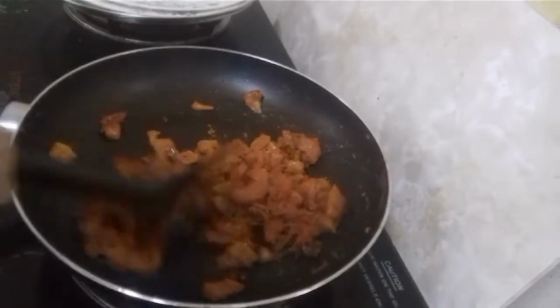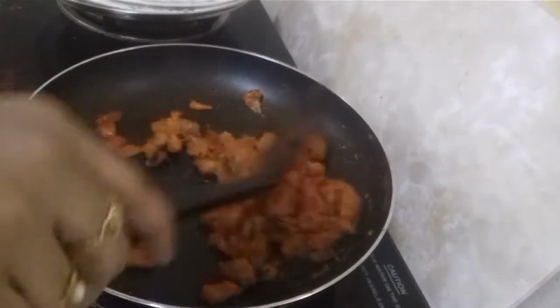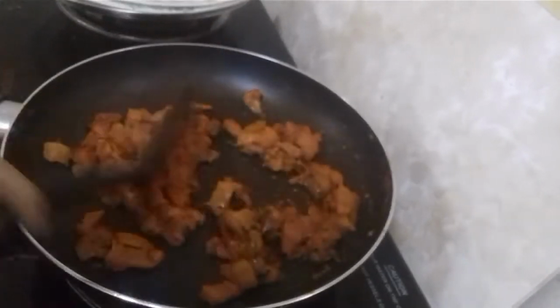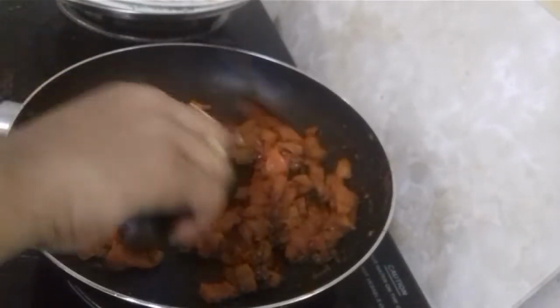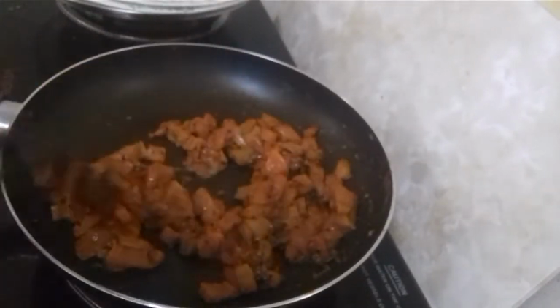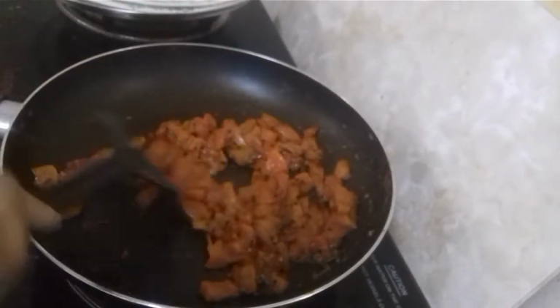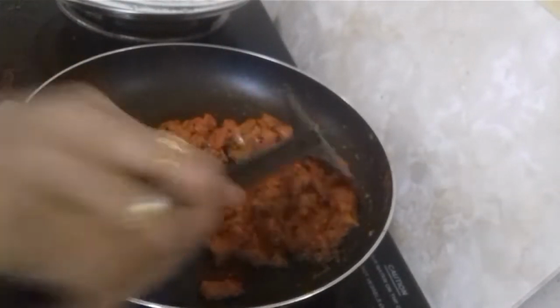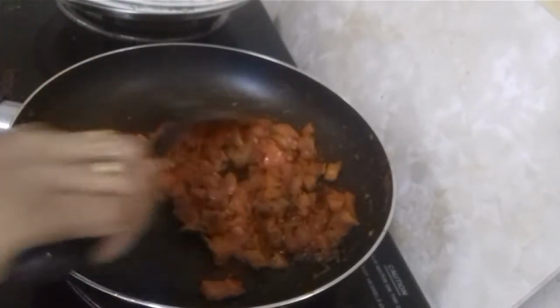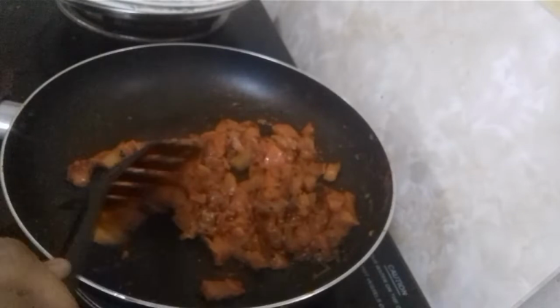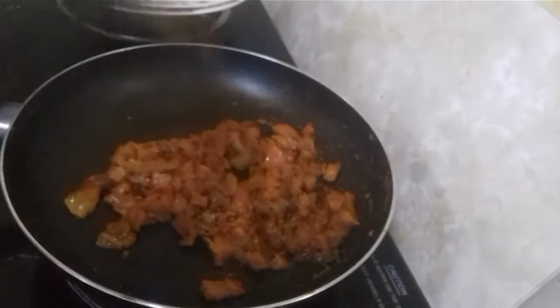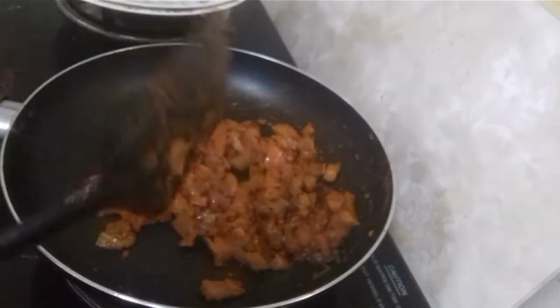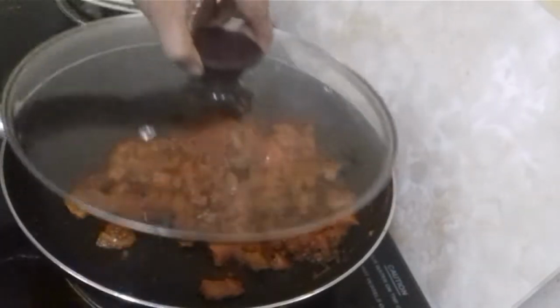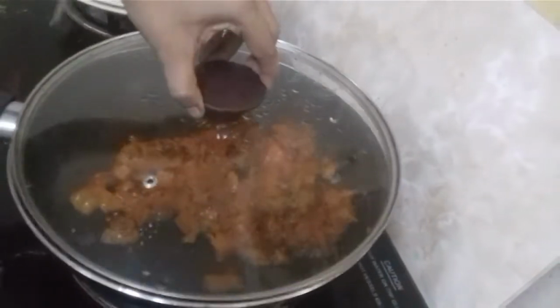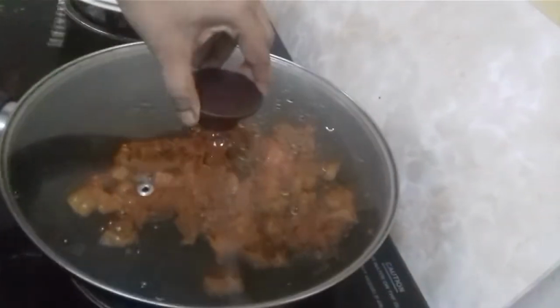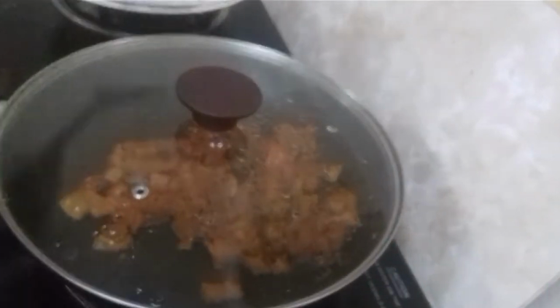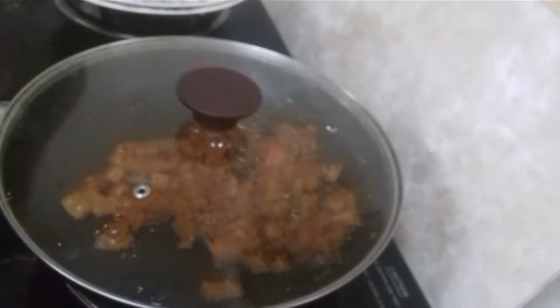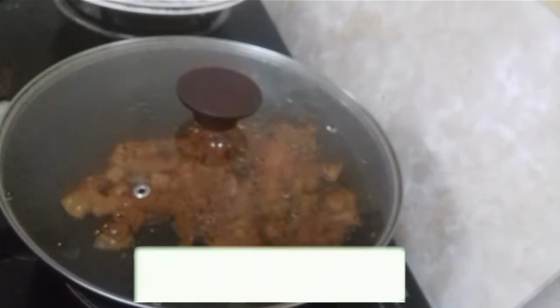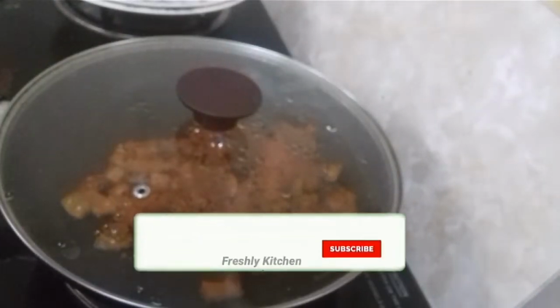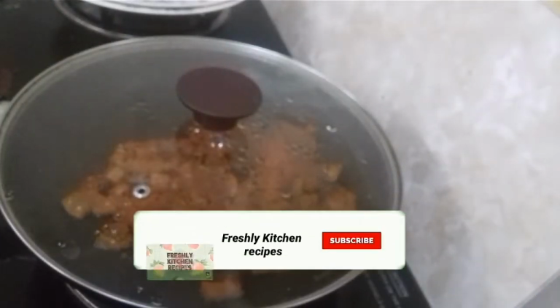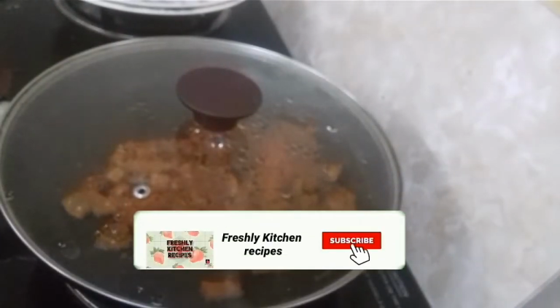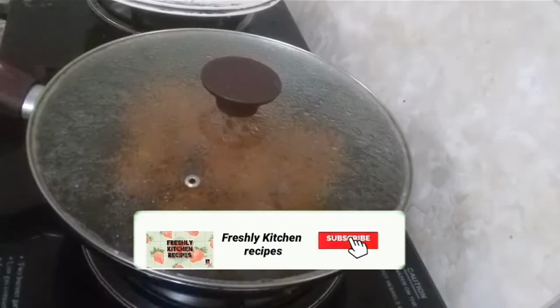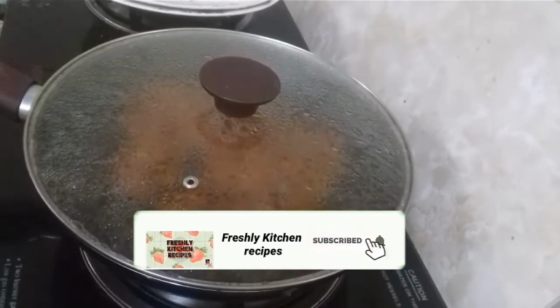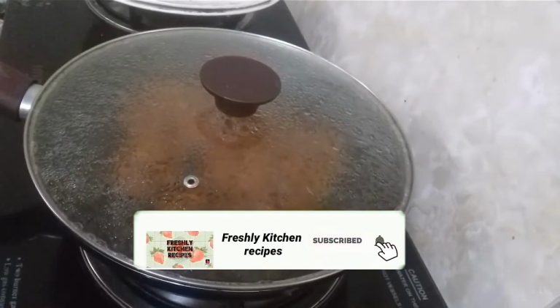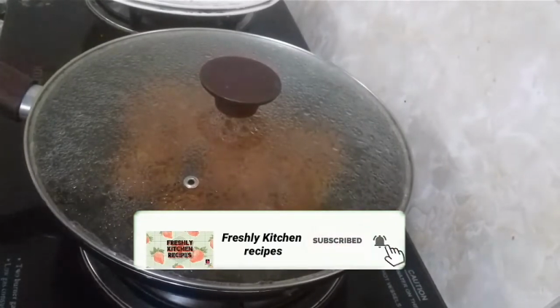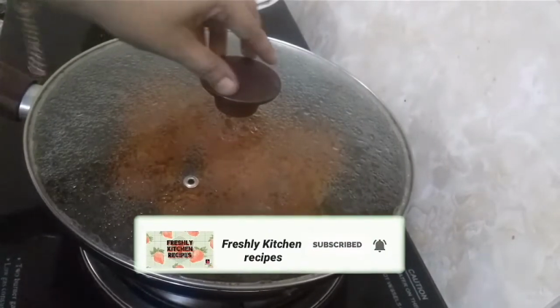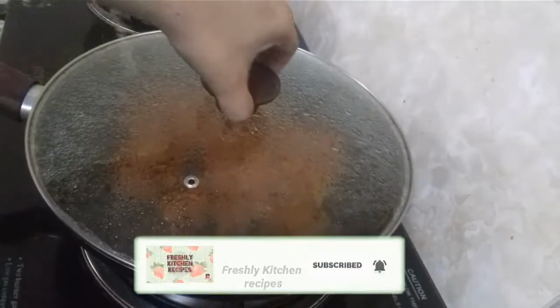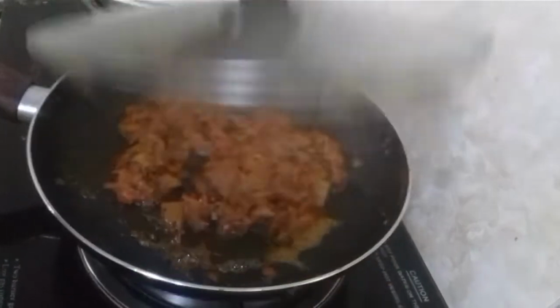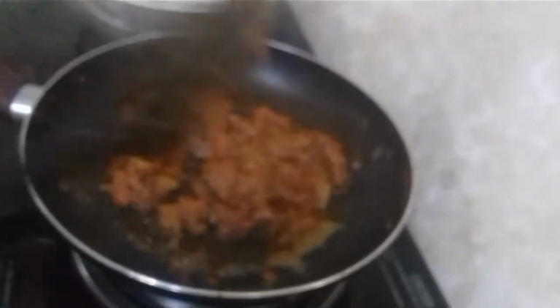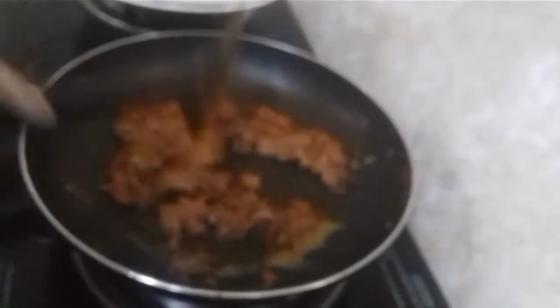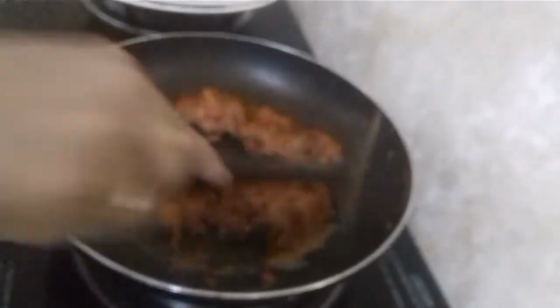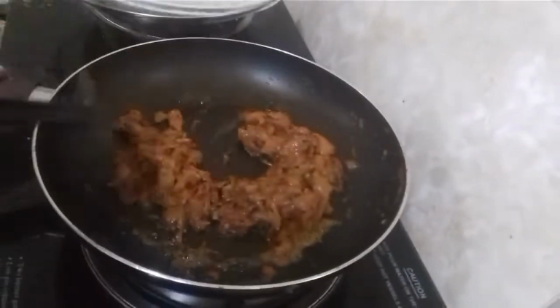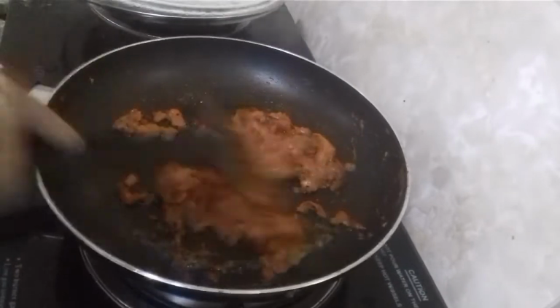We need to fill 3 equal portions of the same amount.